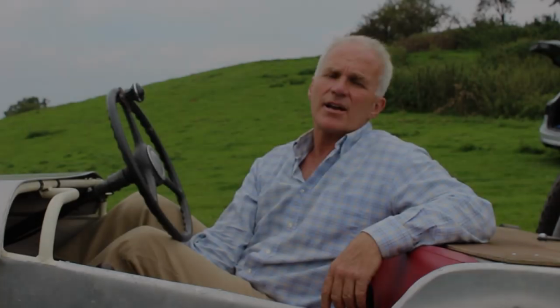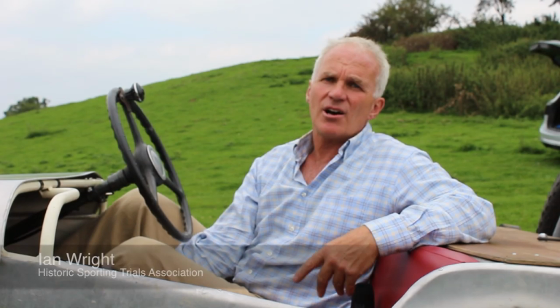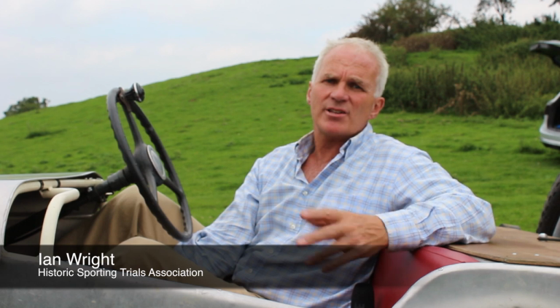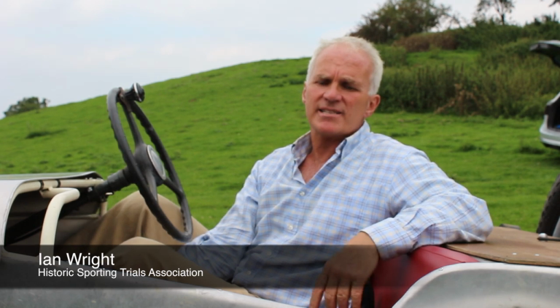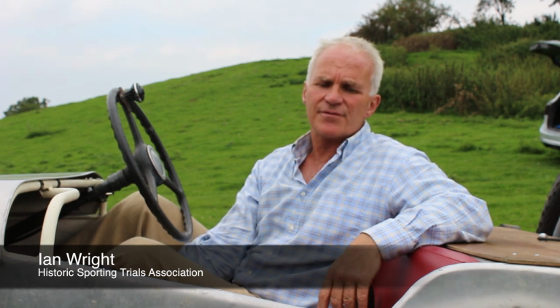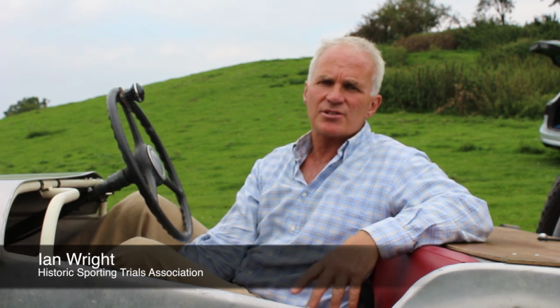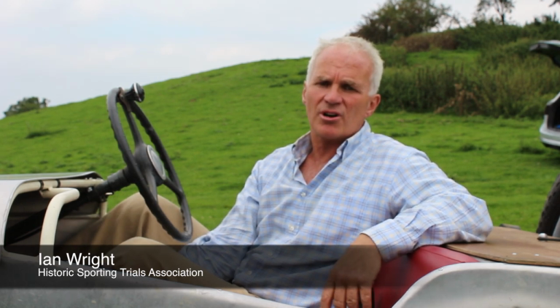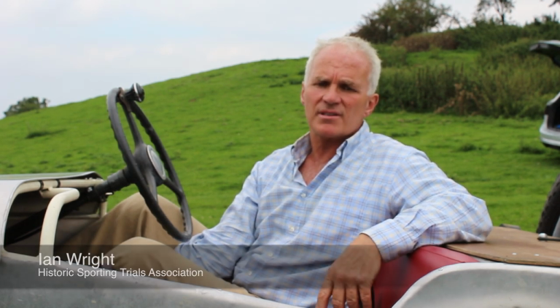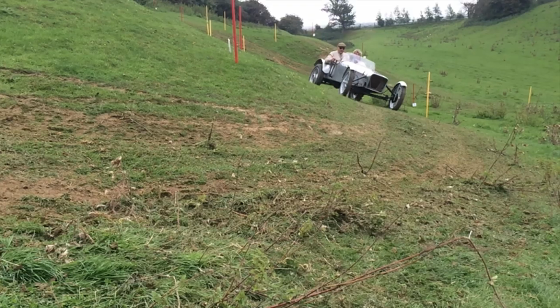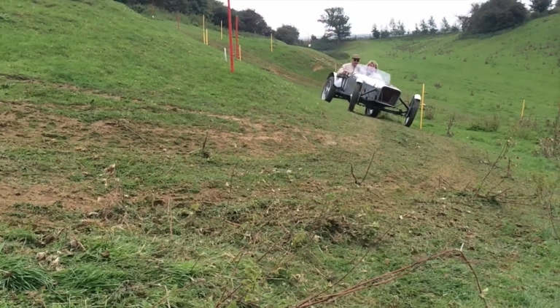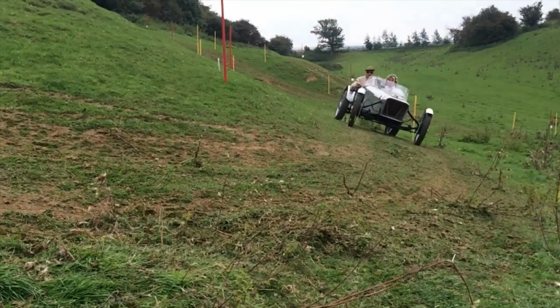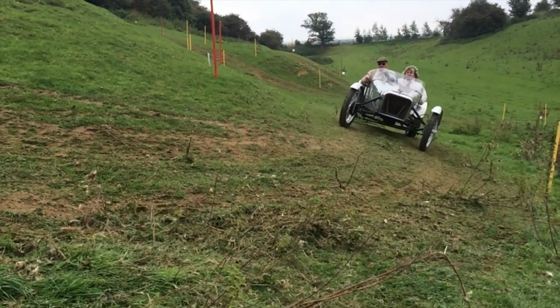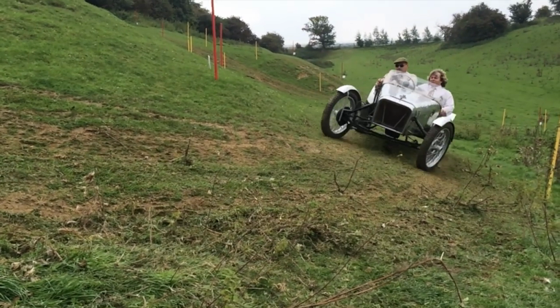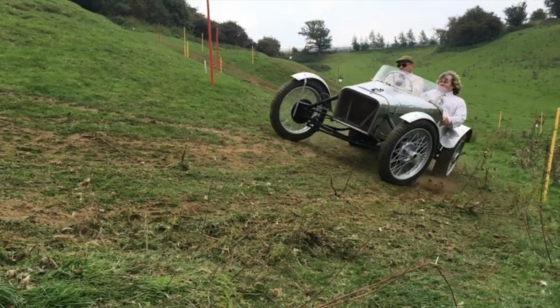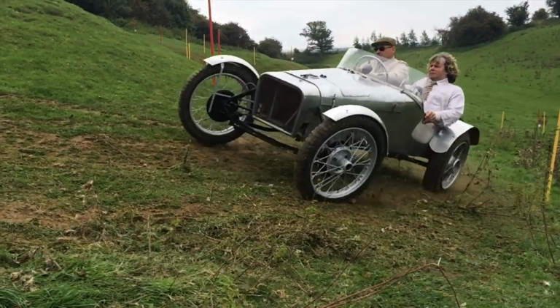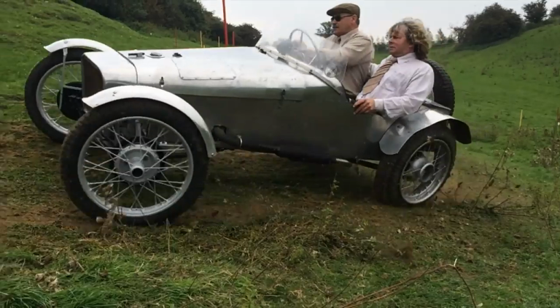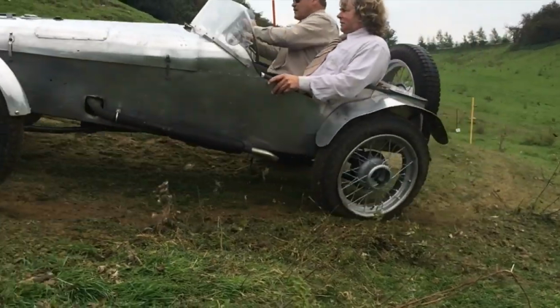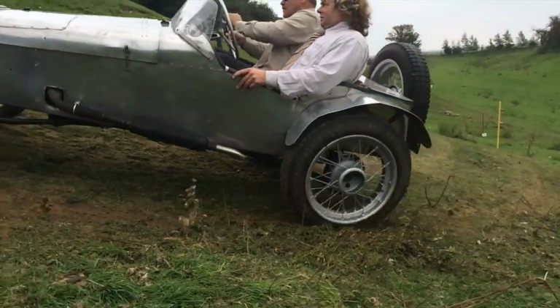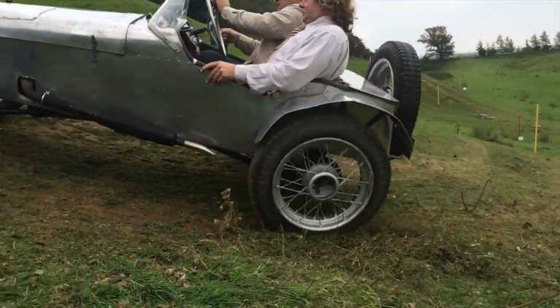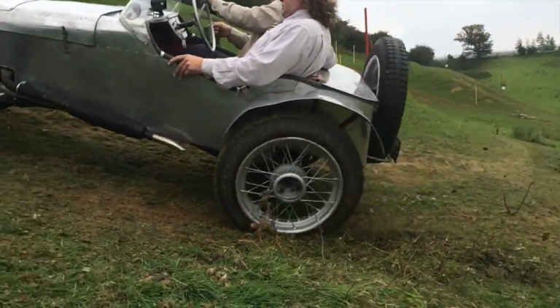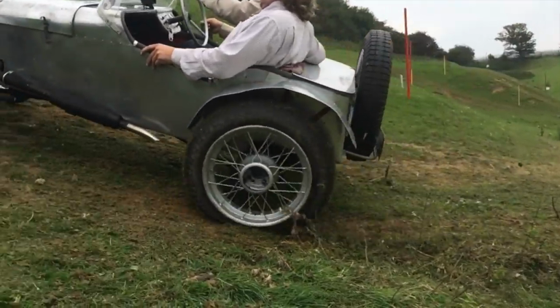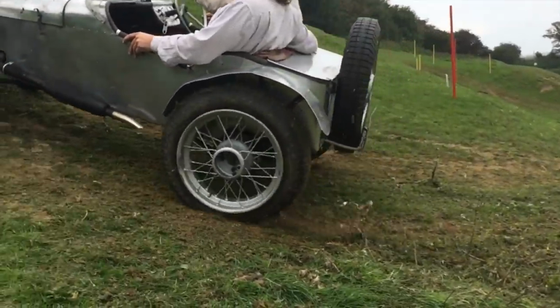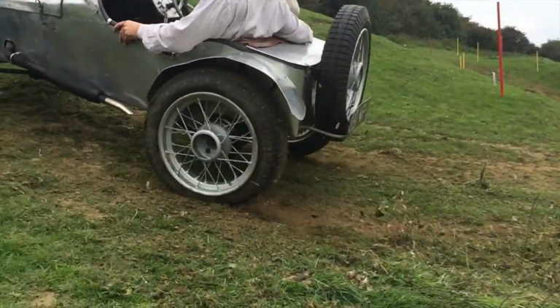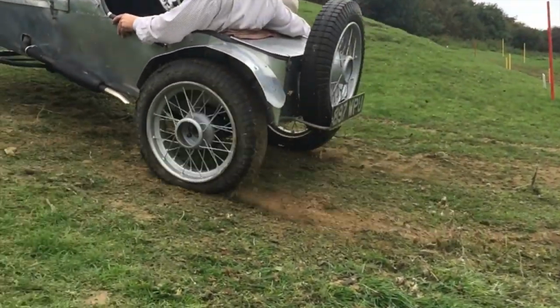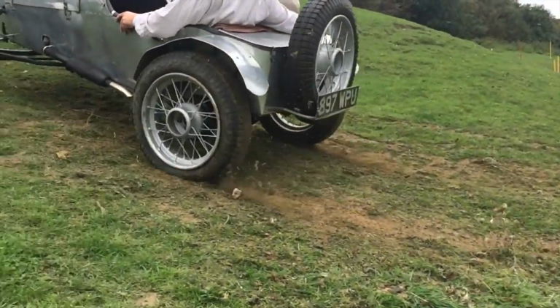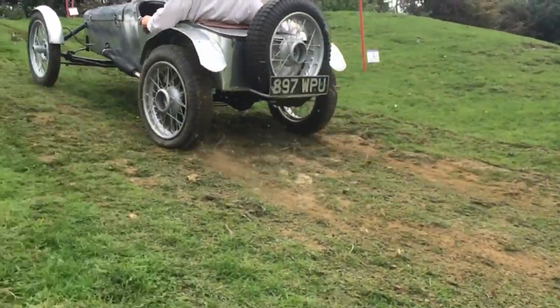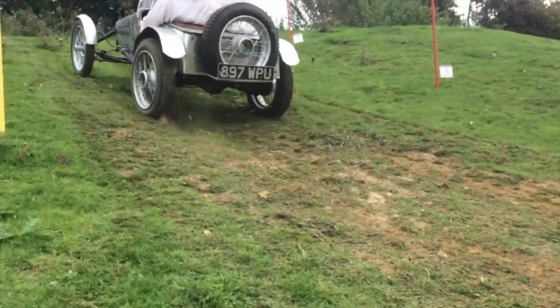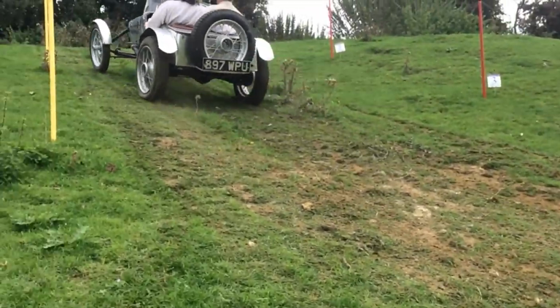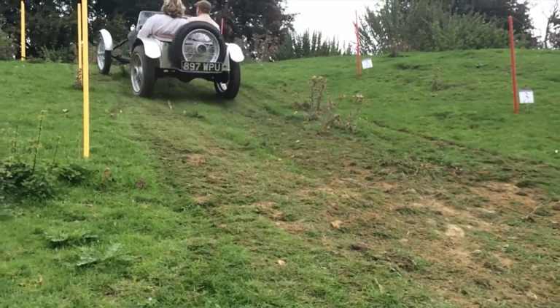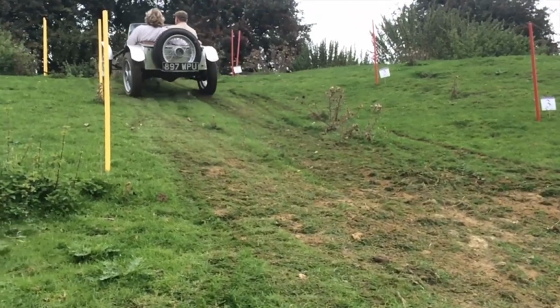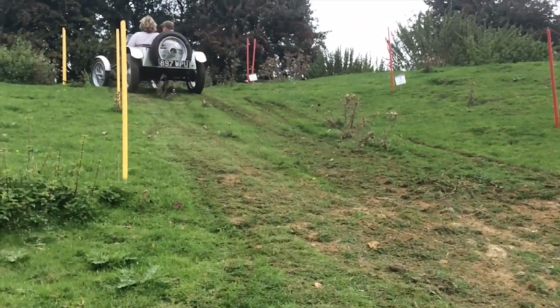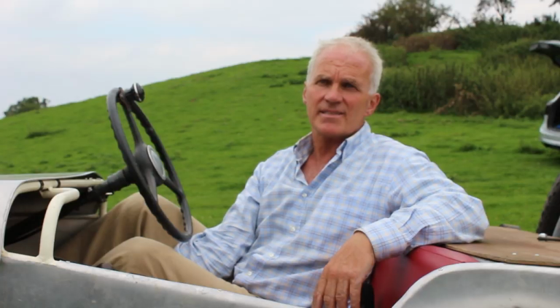The cars that are eligible these days for historic trials have to fall into two categories: historic, being the oldest cars from the 50s and 60s, and then the post-historic, which are 70s to 80s.